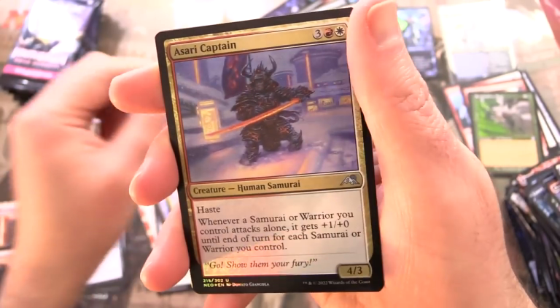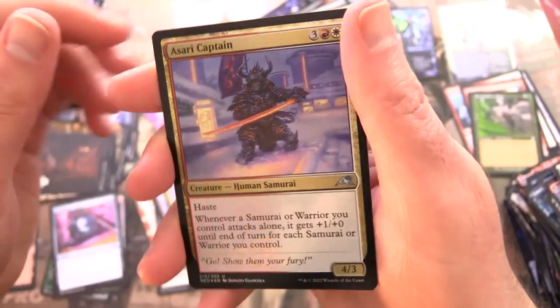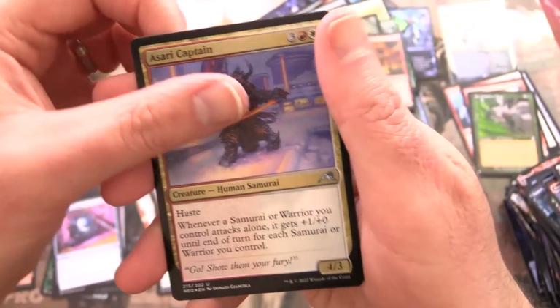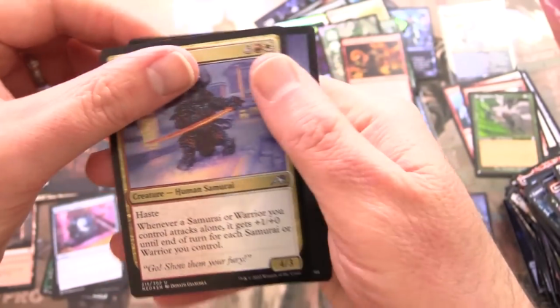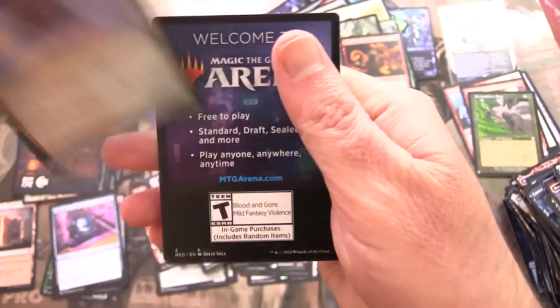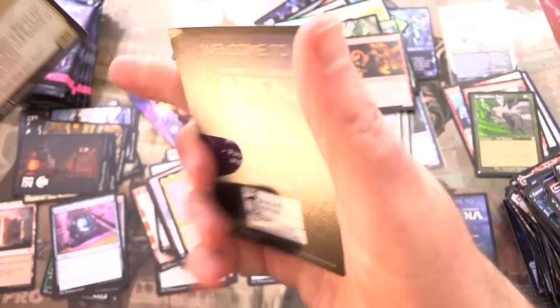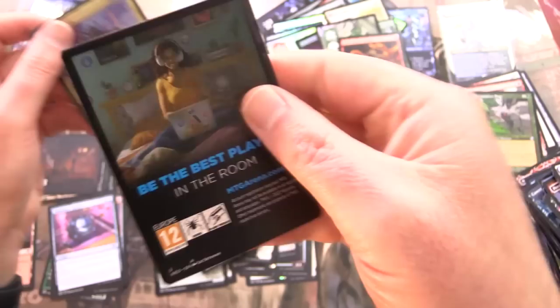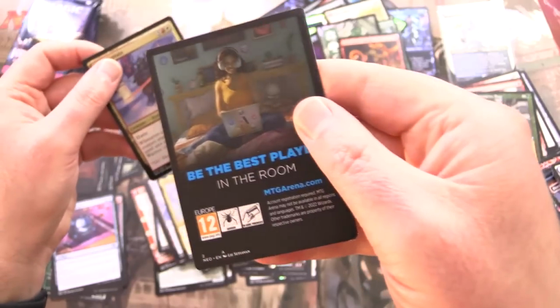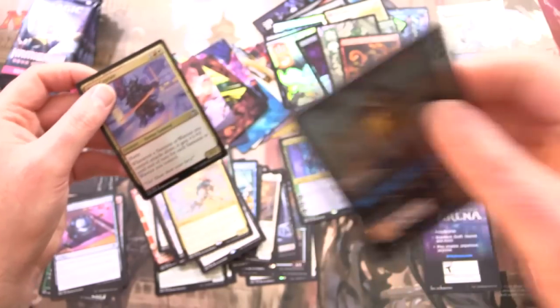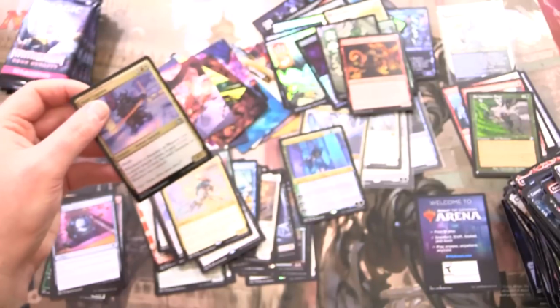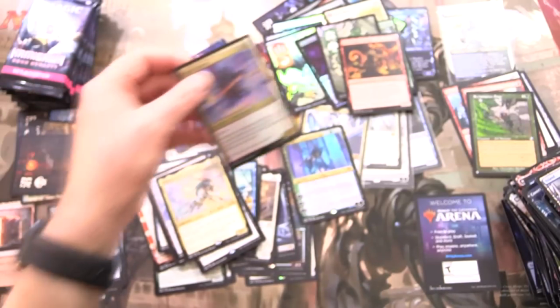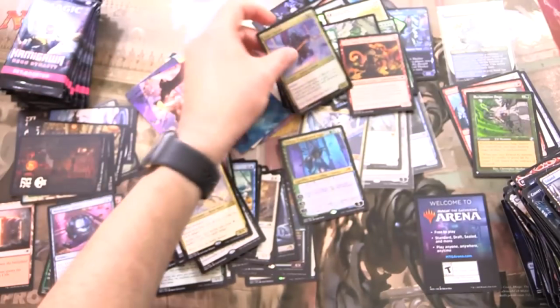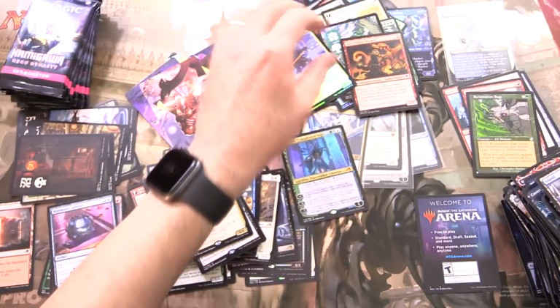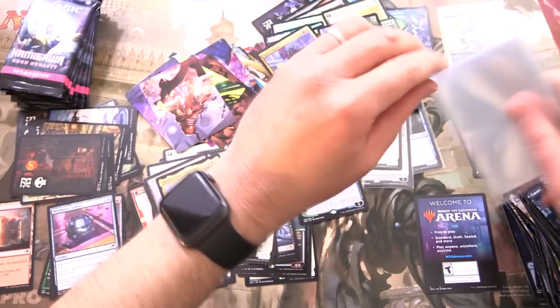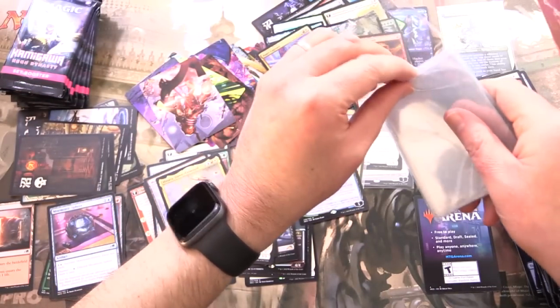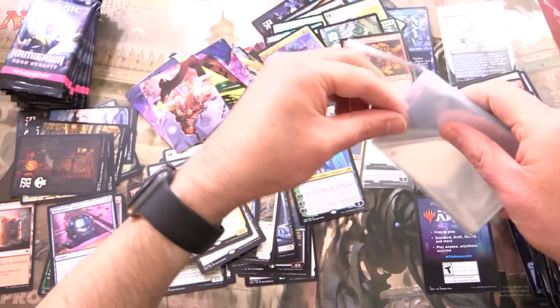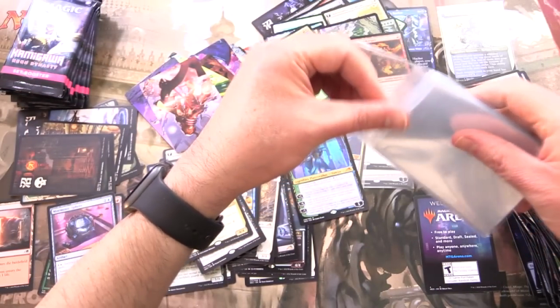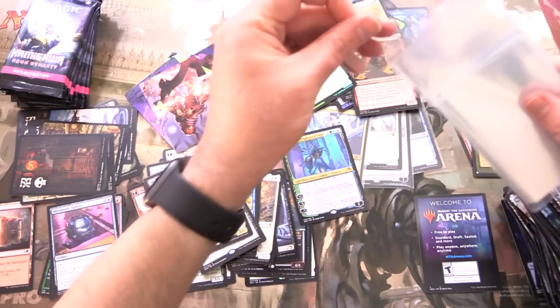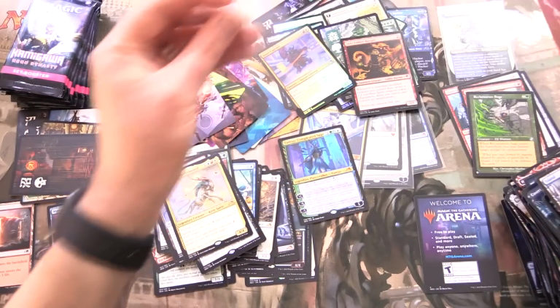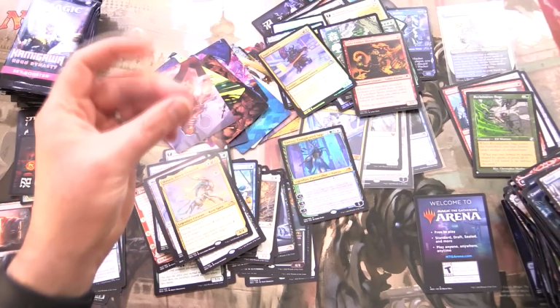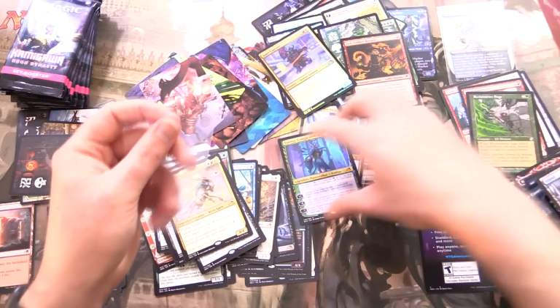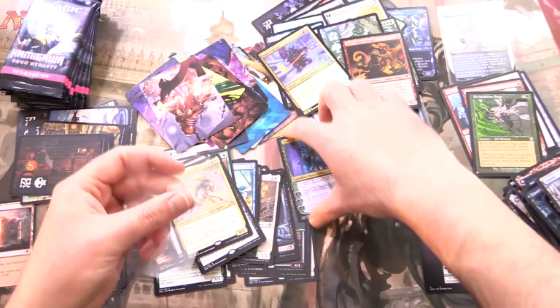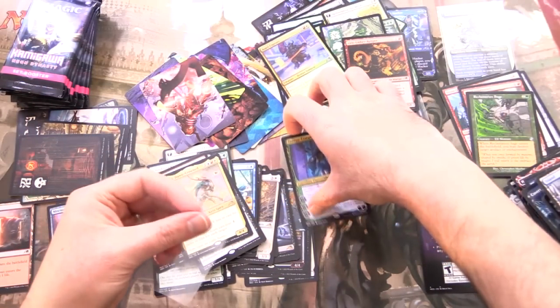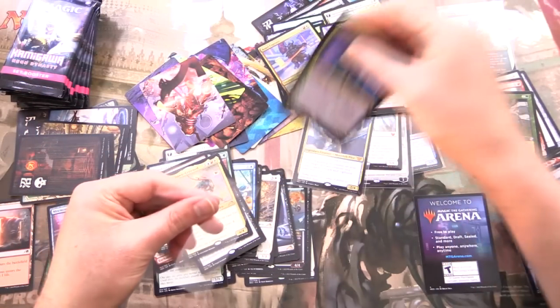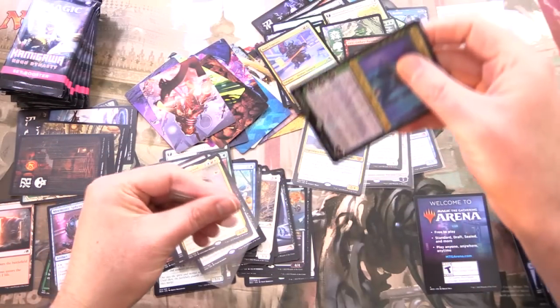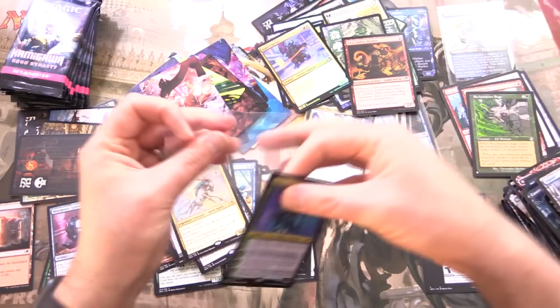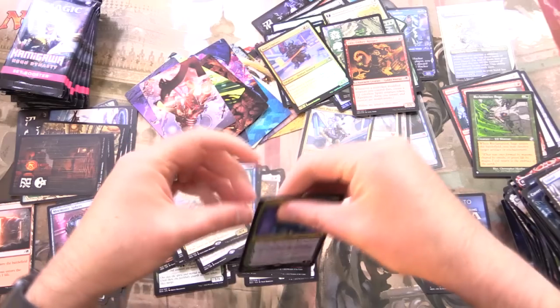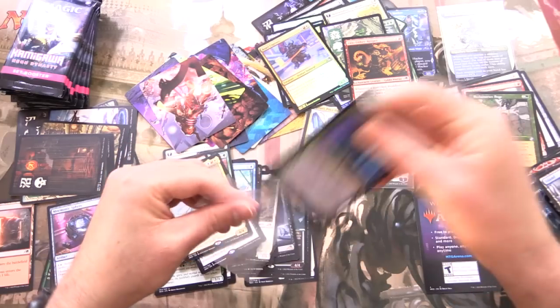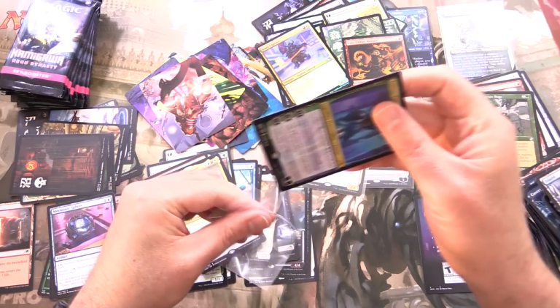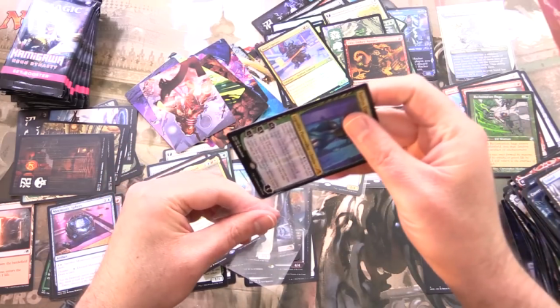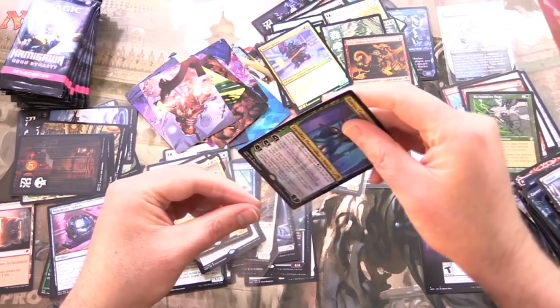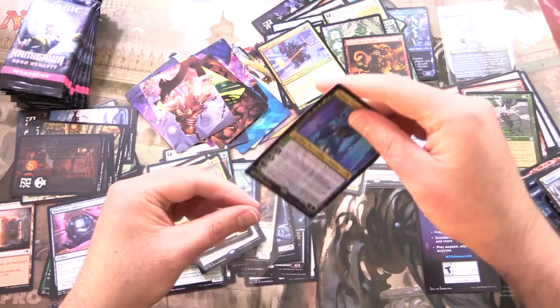Foil Asari Captain. Grabbing the sleeves. We are now at five mythics. And the planeswalkers I was really hoping to pull — this is an awesome box indeed.